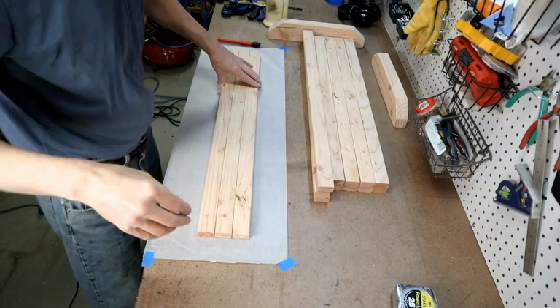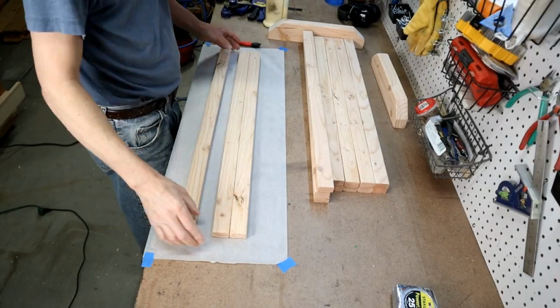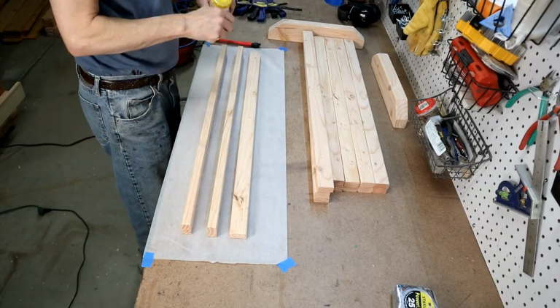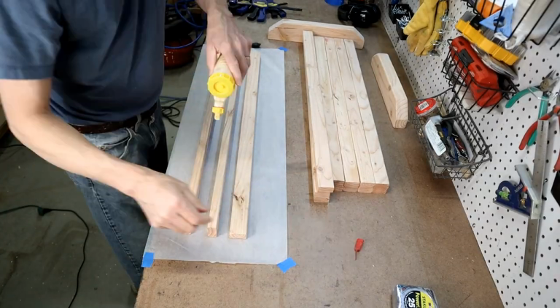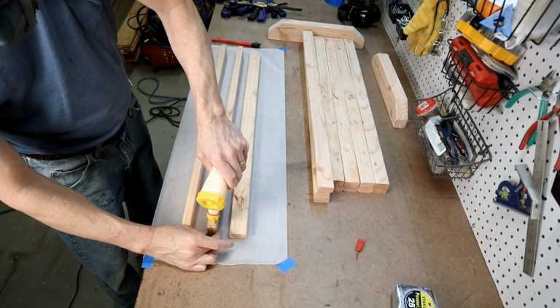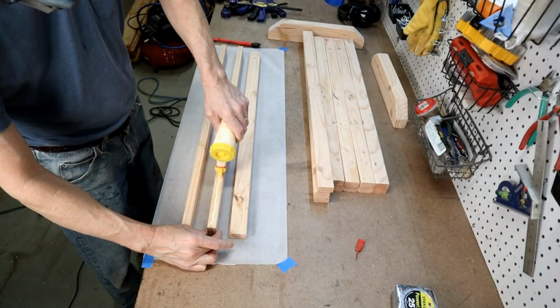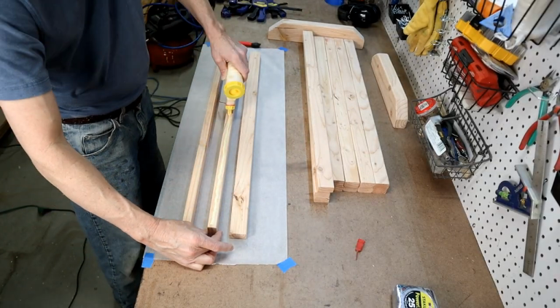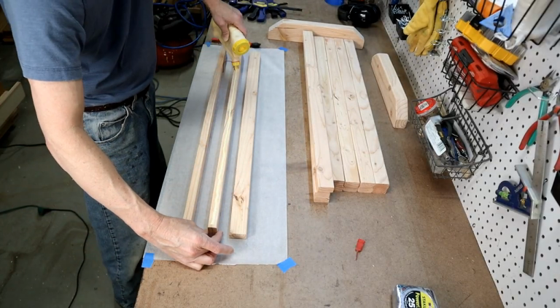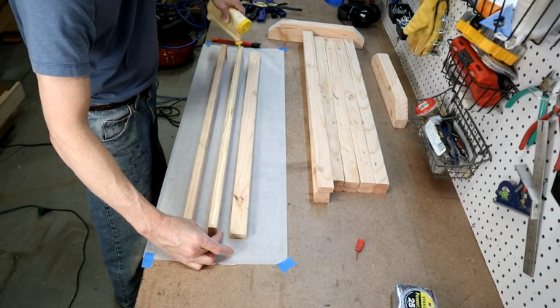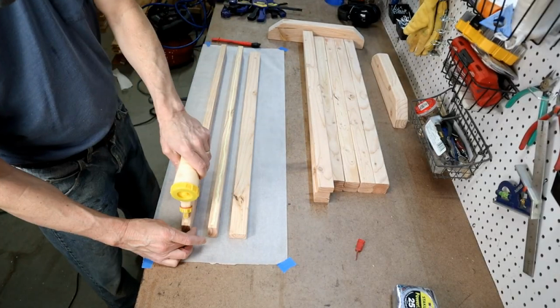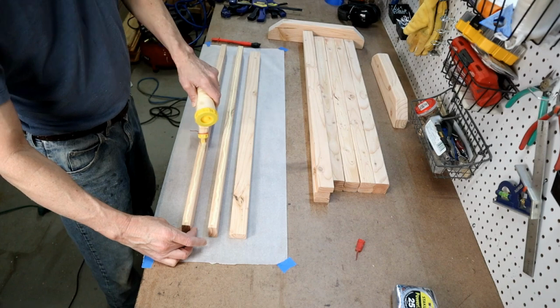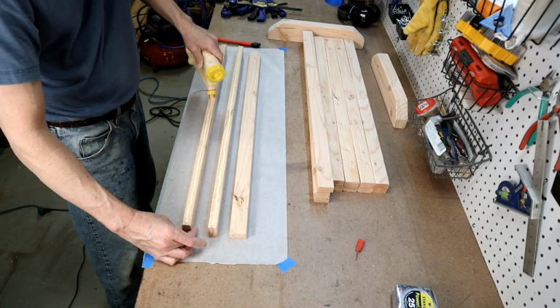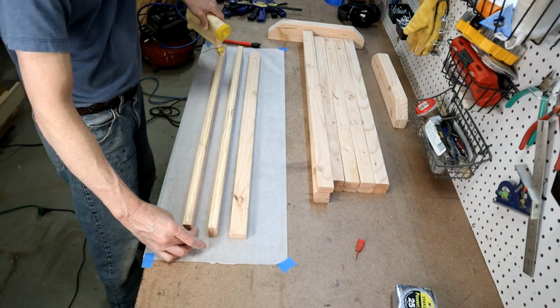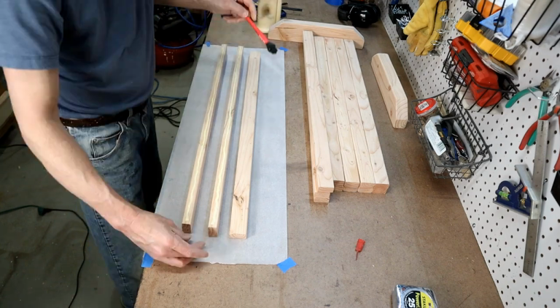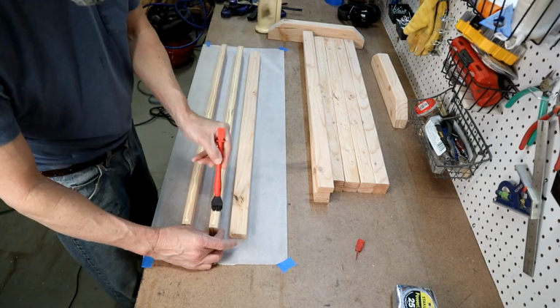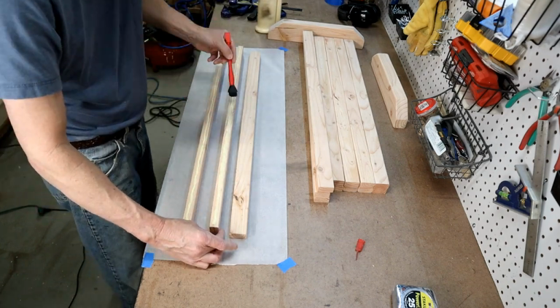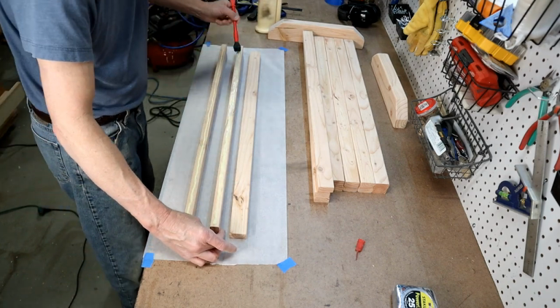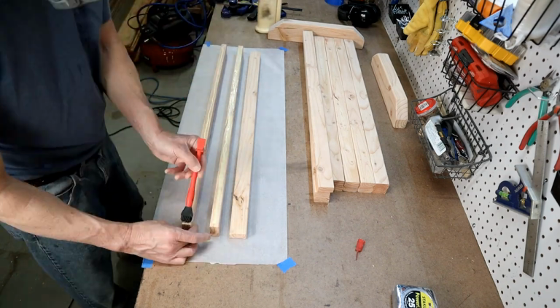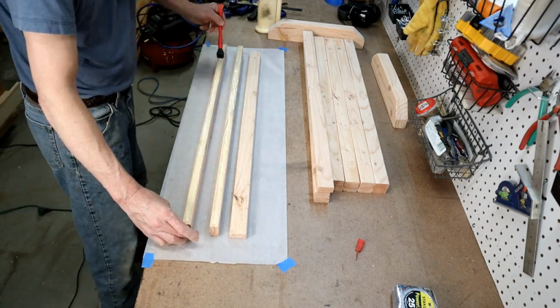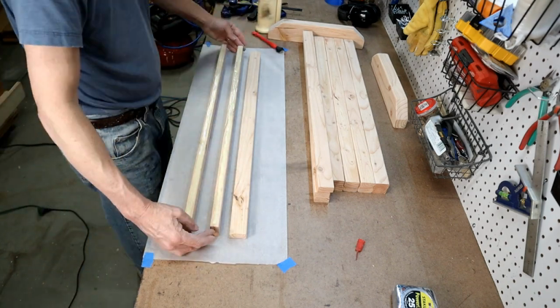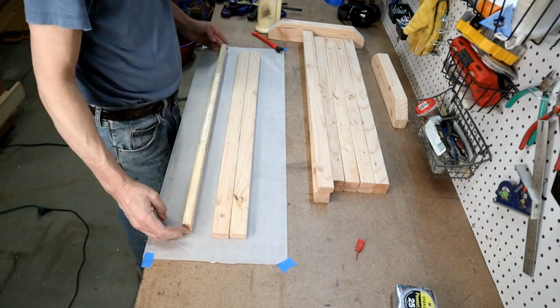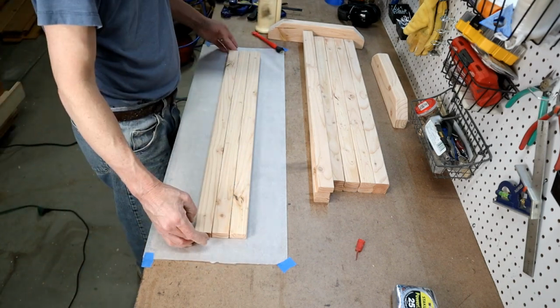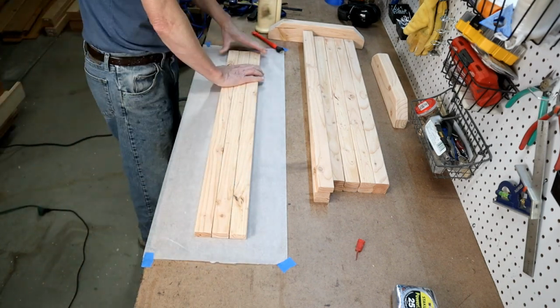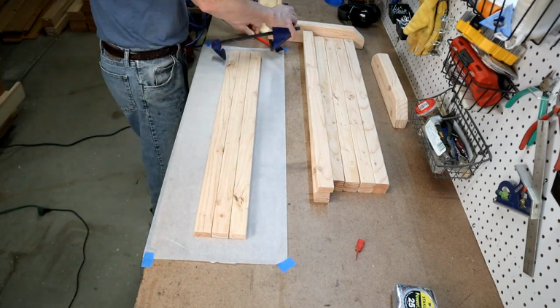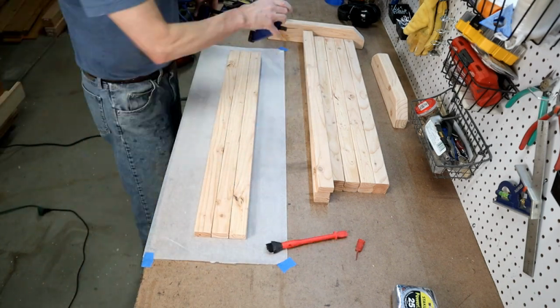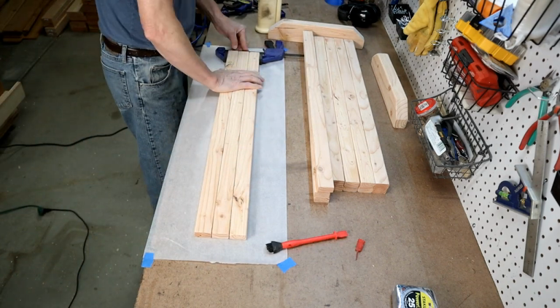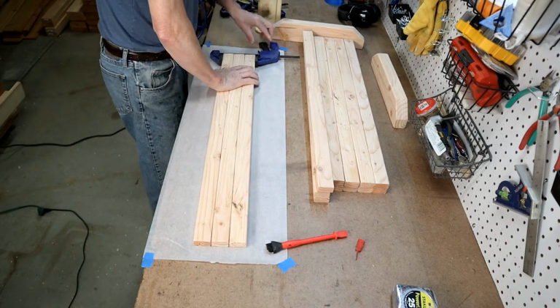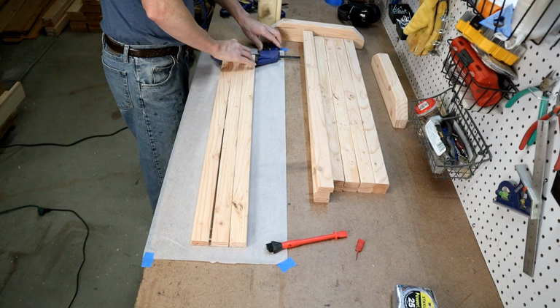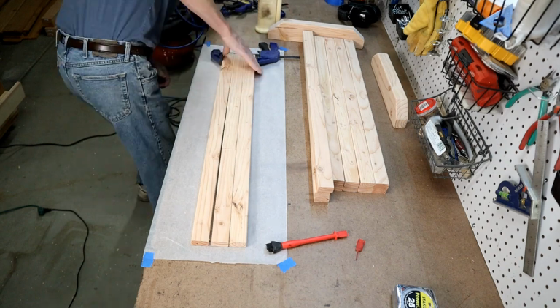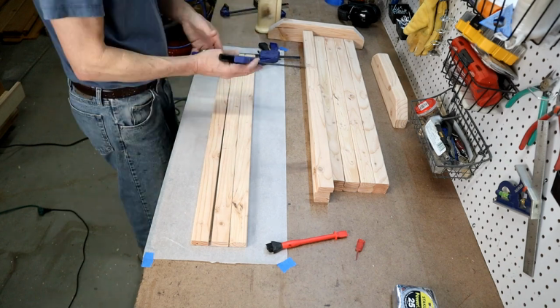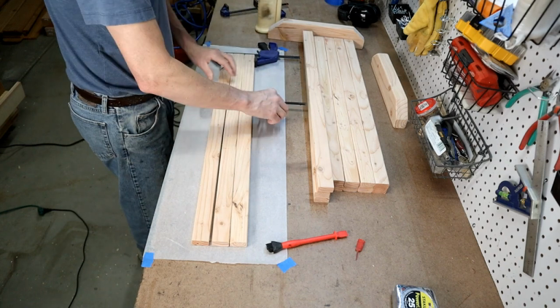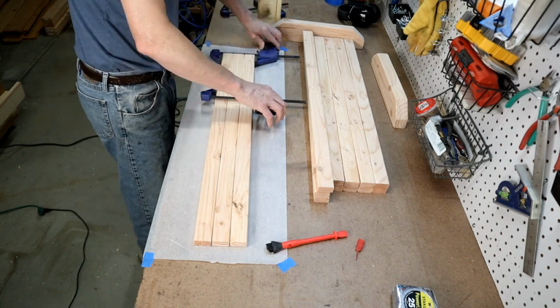I'm gluing three of the 31 and three quarter inch slats together and clamping. This will be the main coat hook board and it will be around four and a half inches tall once glued up.